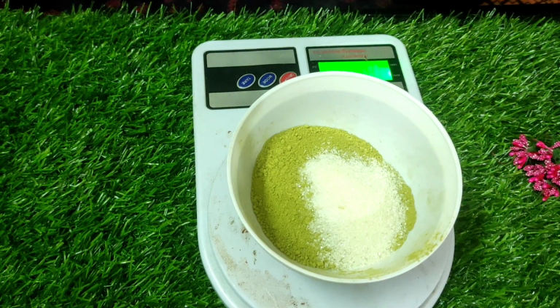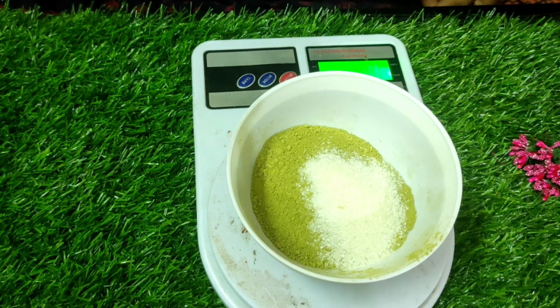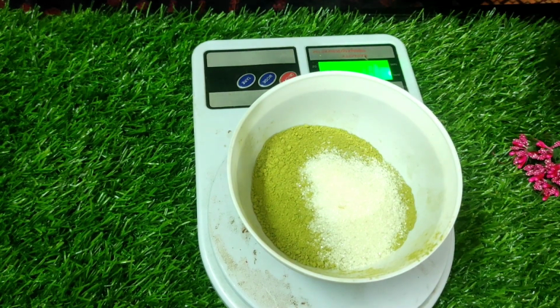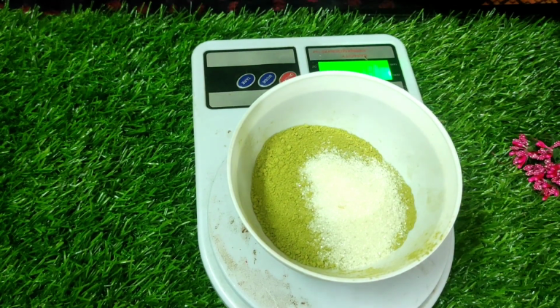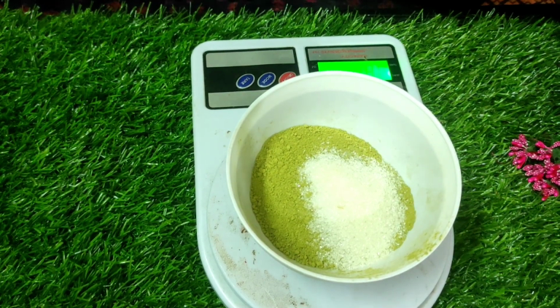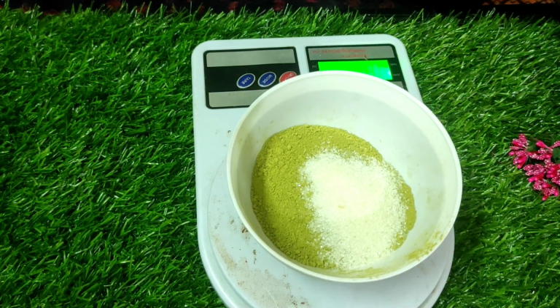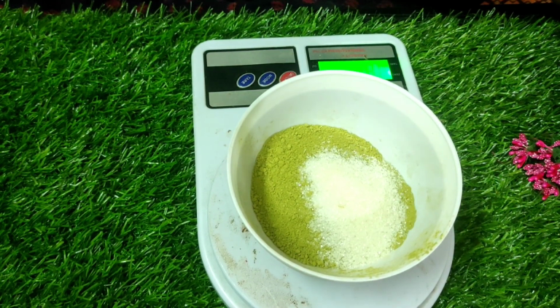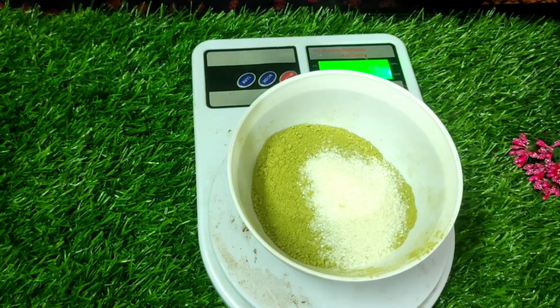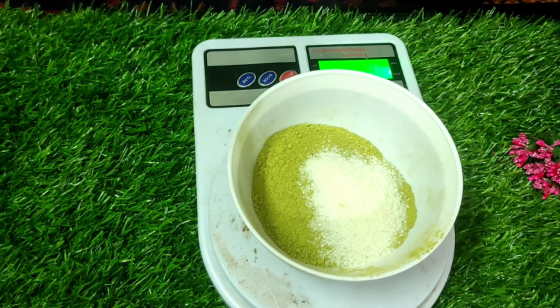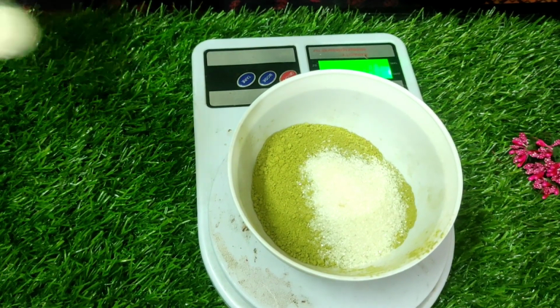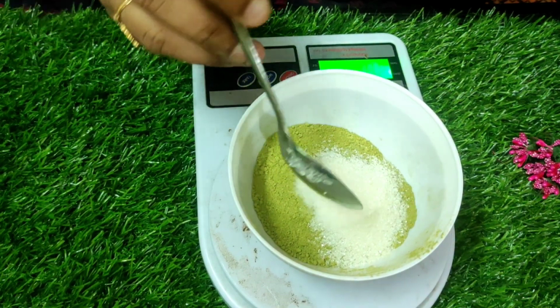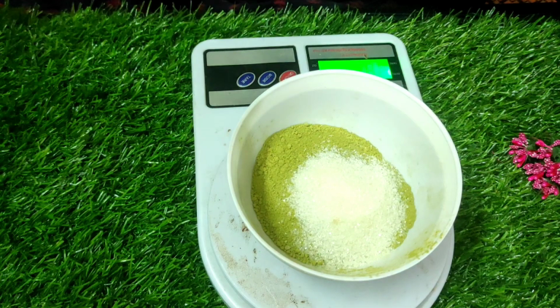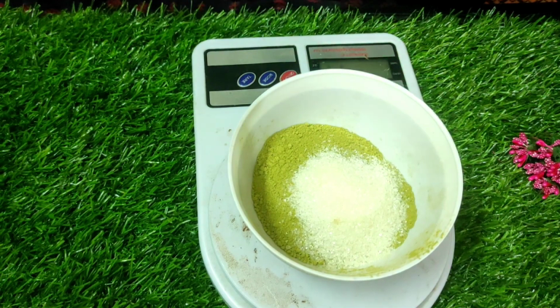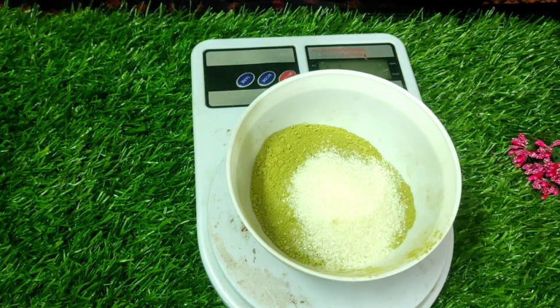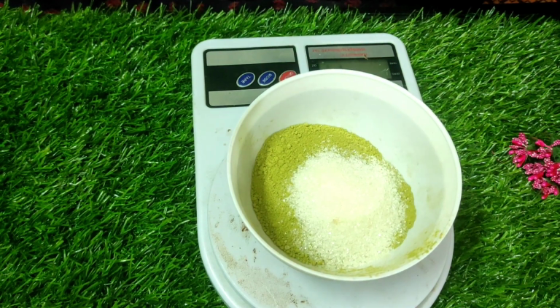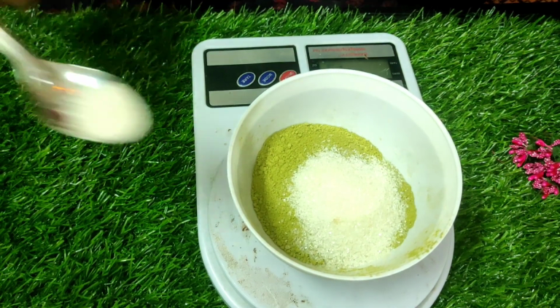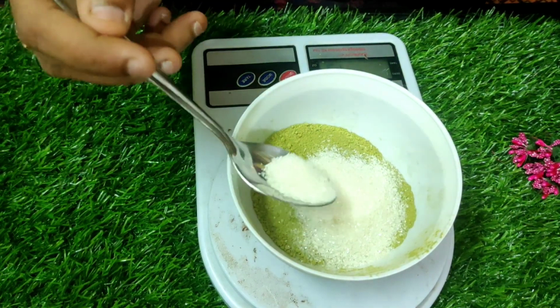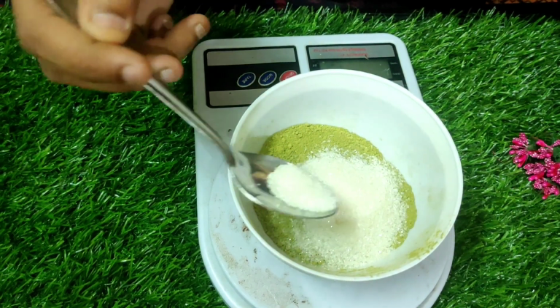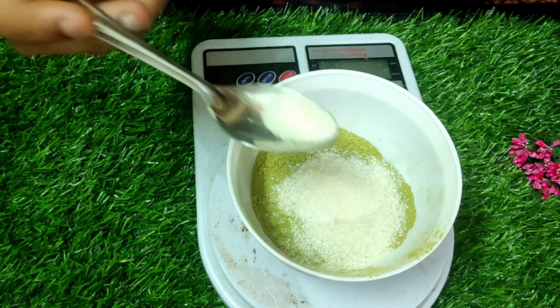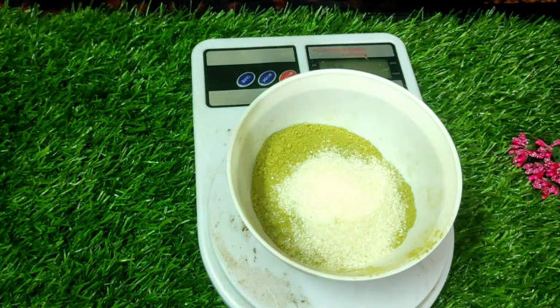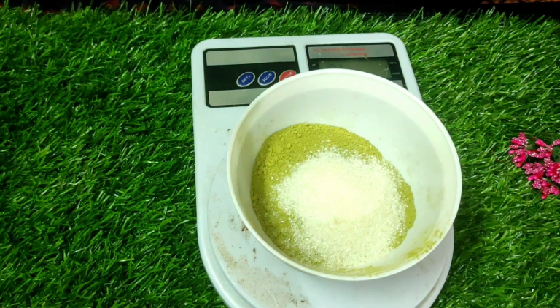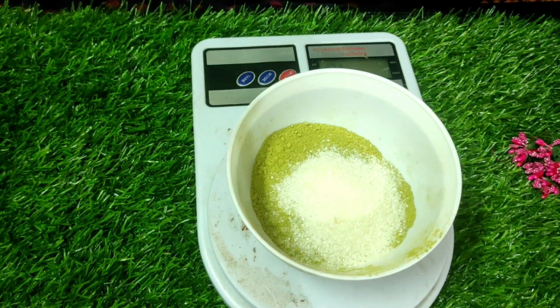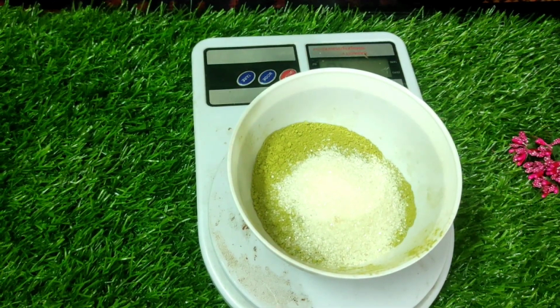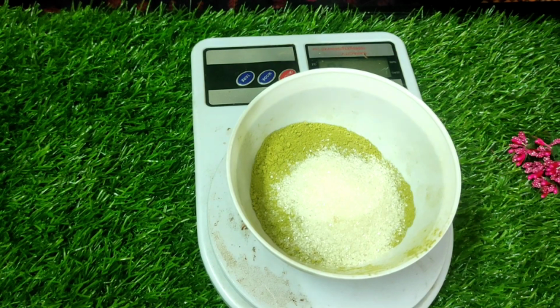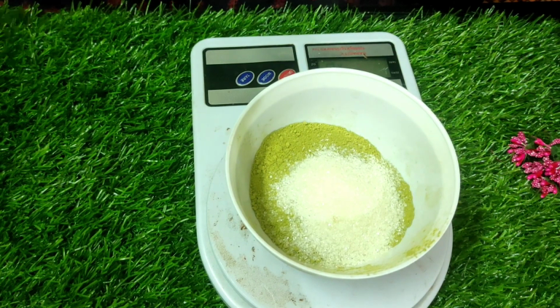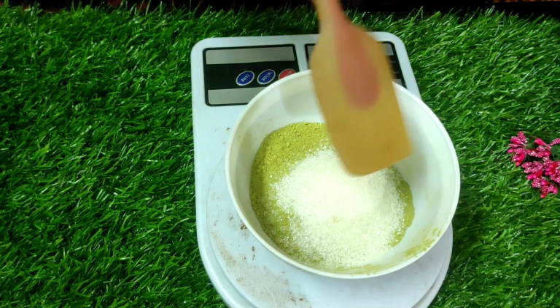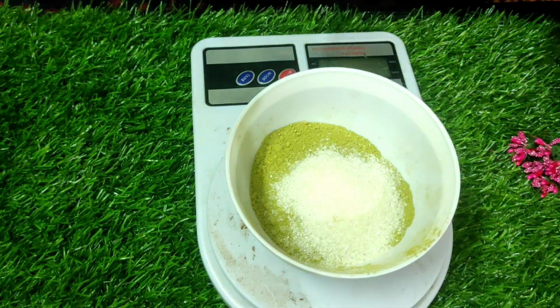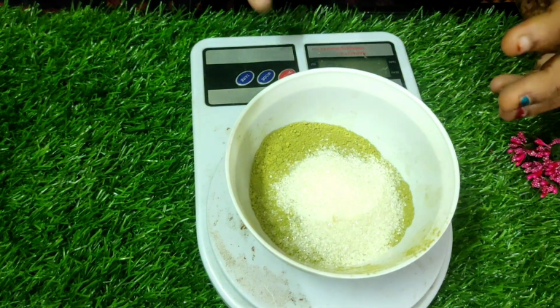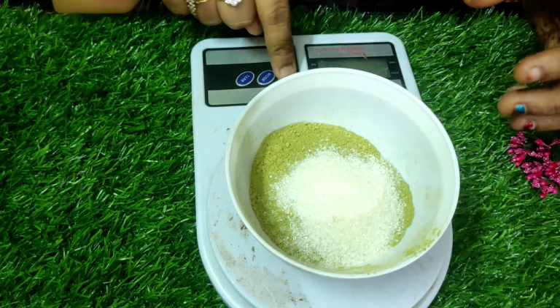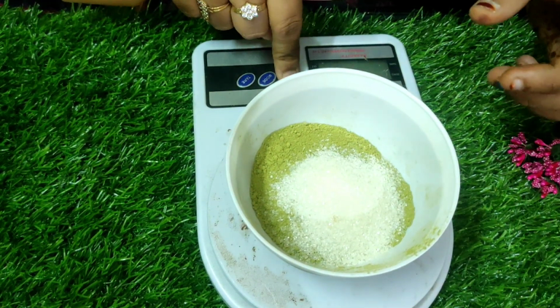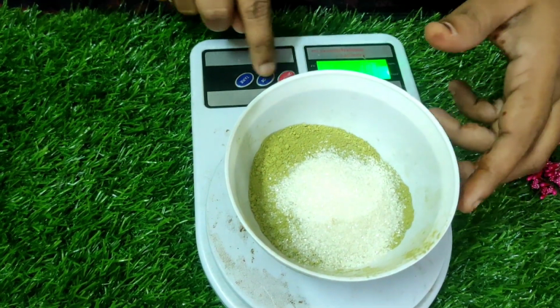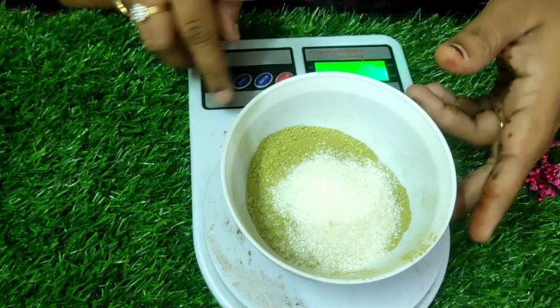The next ingredient is sugar. I am going to add 12 grams of sugar. While adding sugar, be cautious — if you add an excess amount of sugar it will reduce the stain. These are the two dry ingredients. Now we will give a good mix of the dry ingredients.